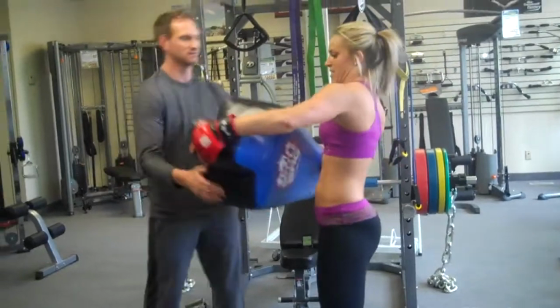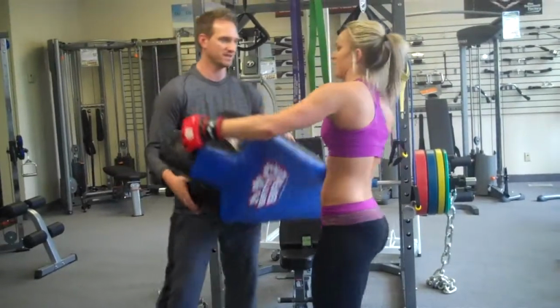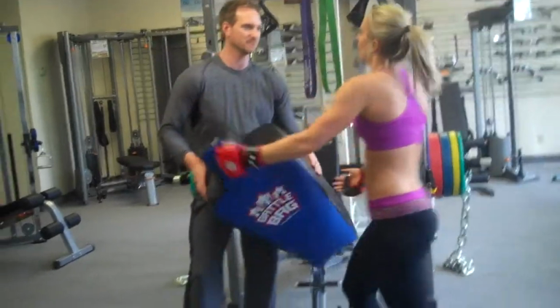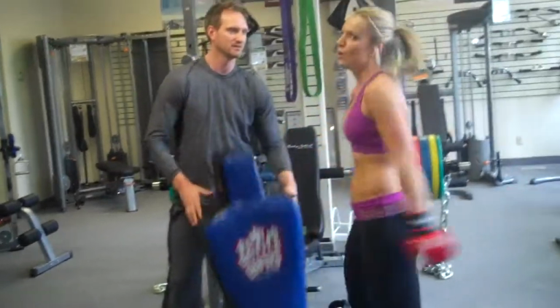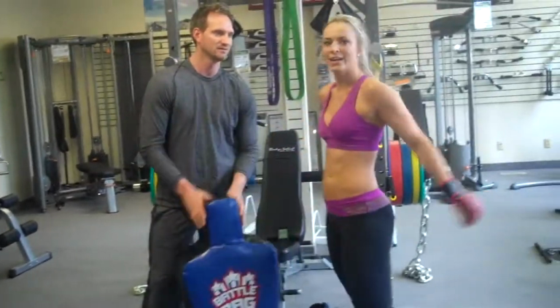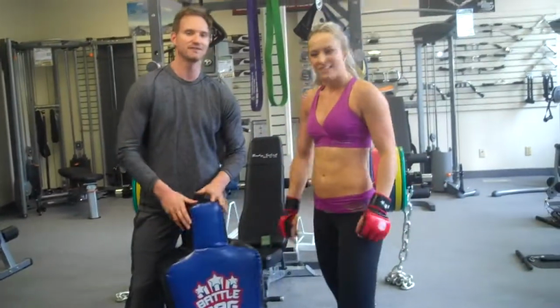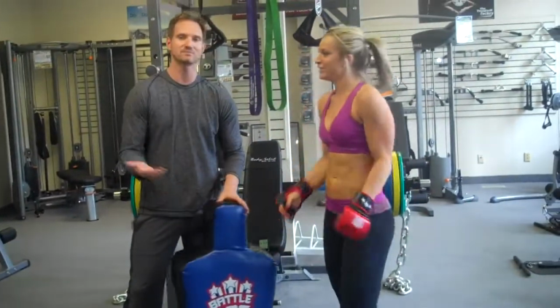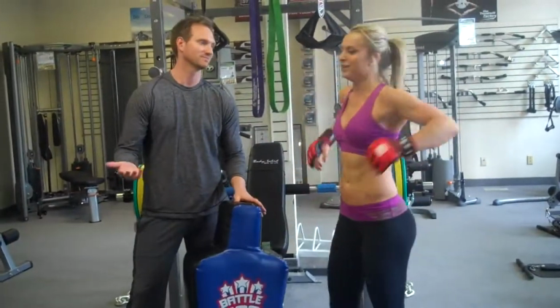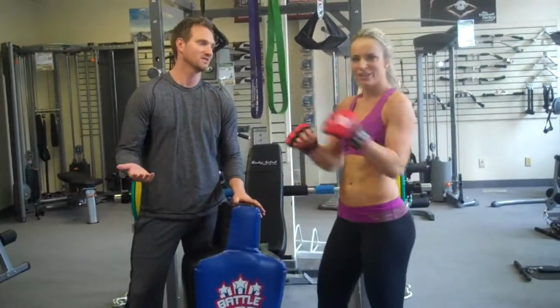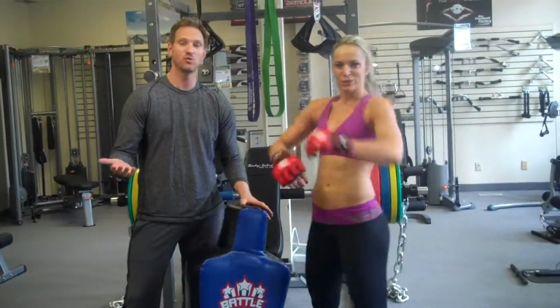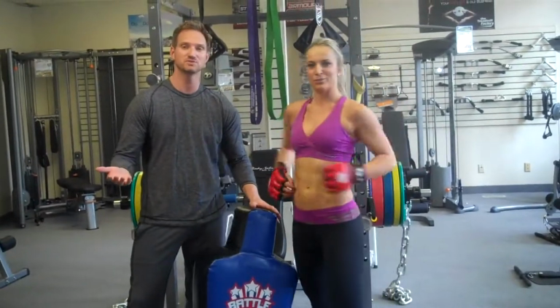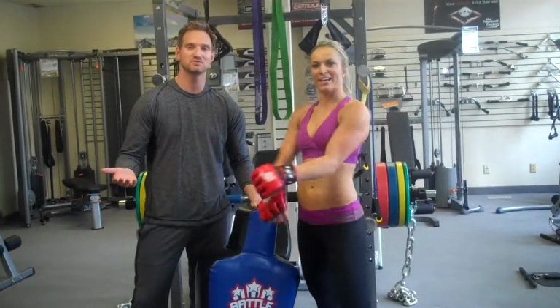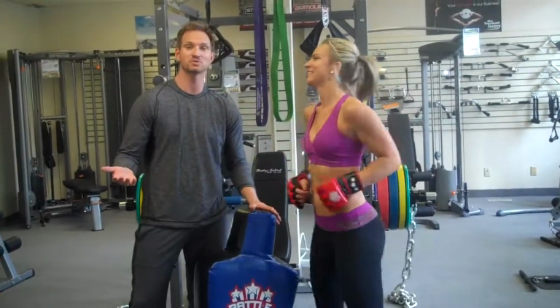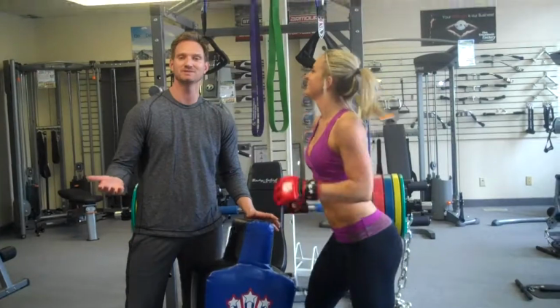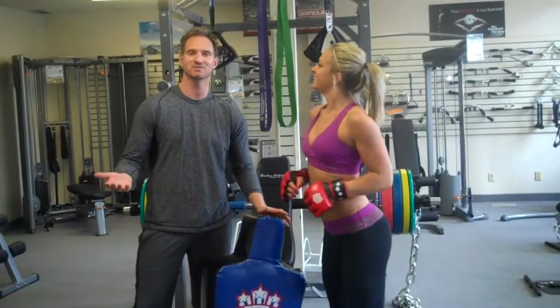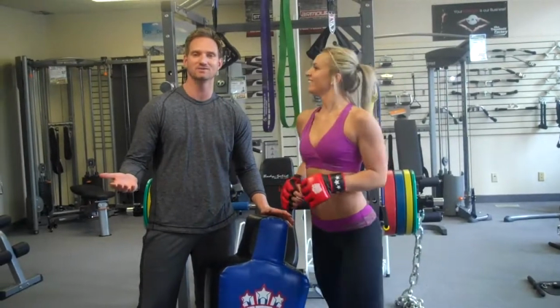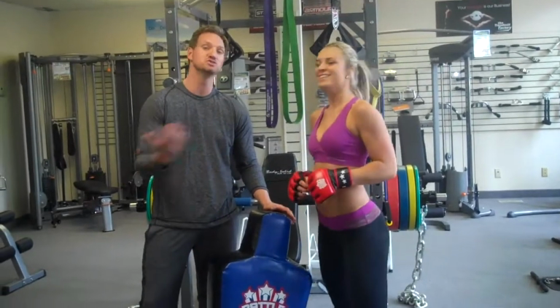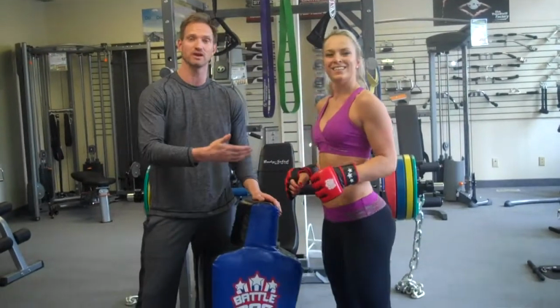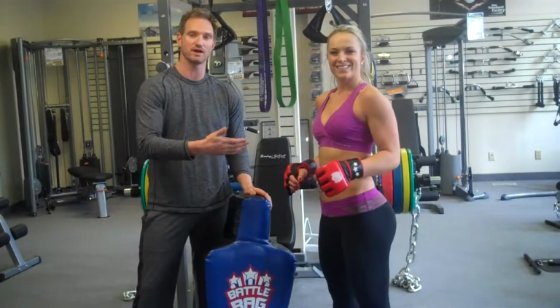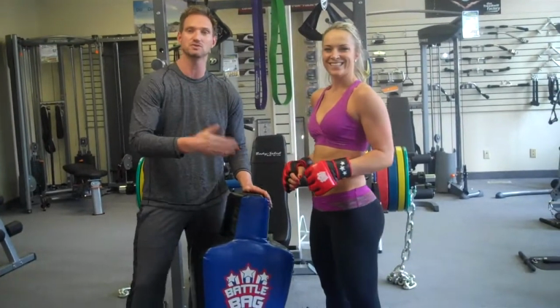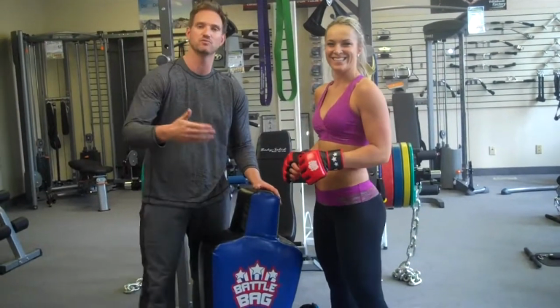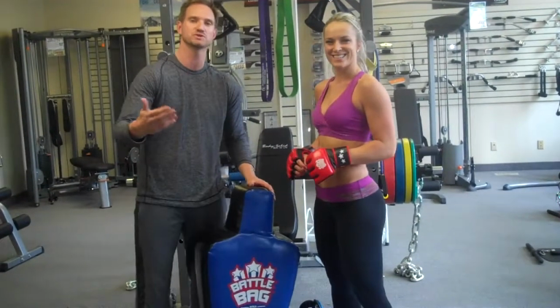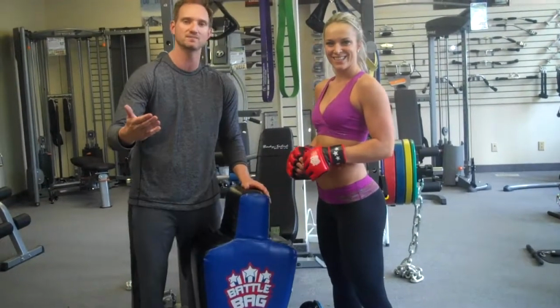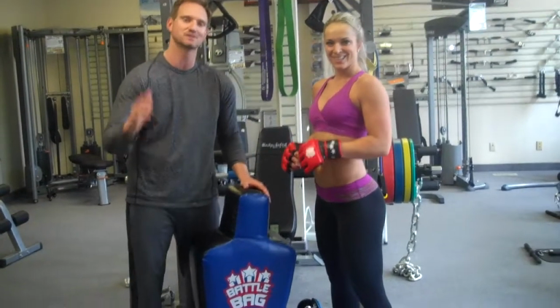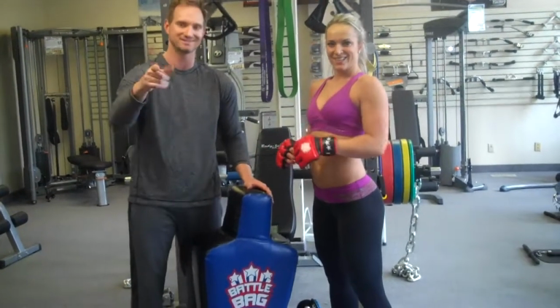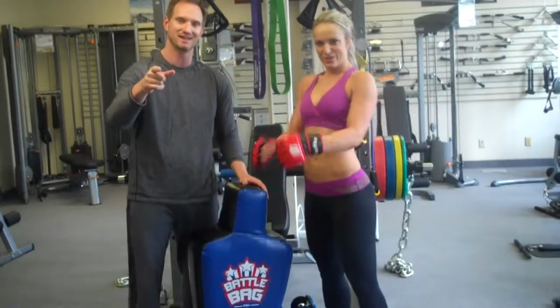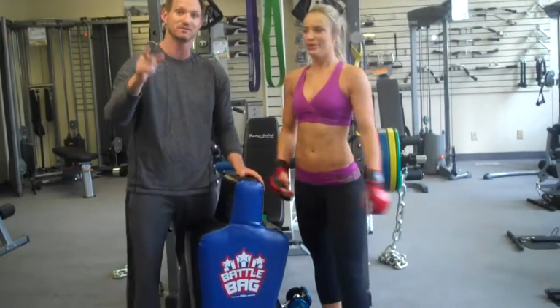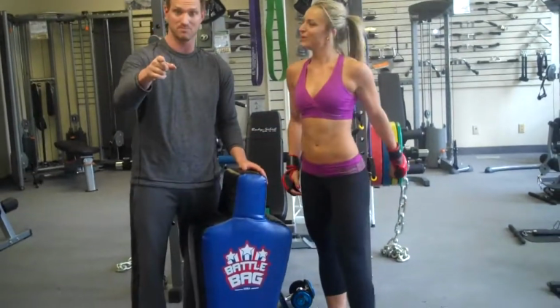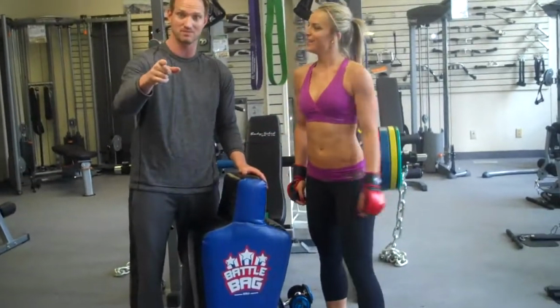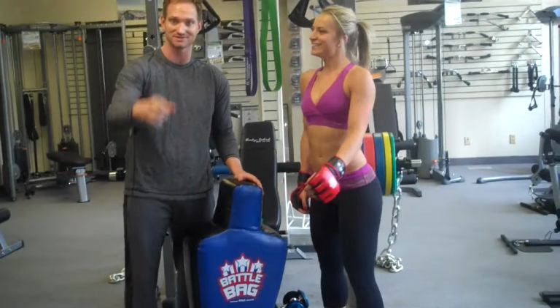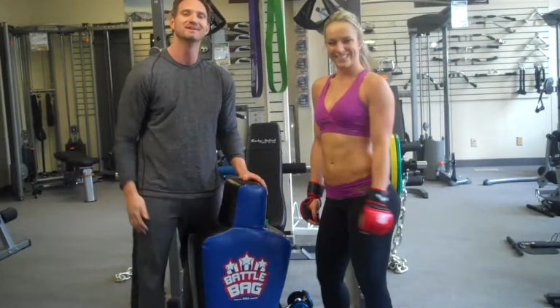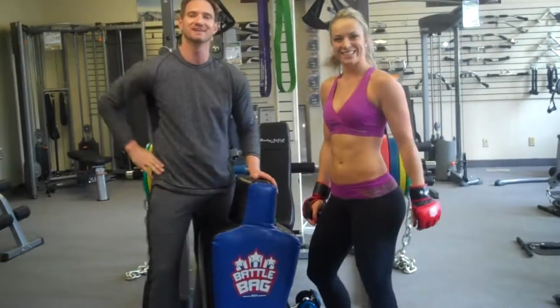Feel that? Woo! Shoulders burning. Four twenty-second rounds and she's already out of breath. Do that four more times and your client's going to love you and keep paying your bills. See you later.